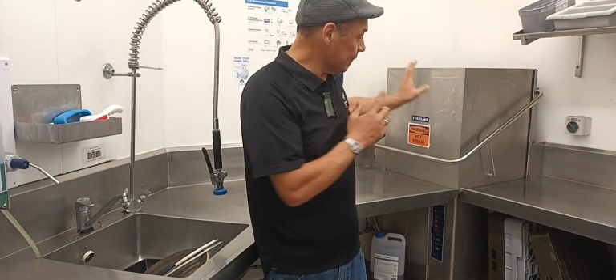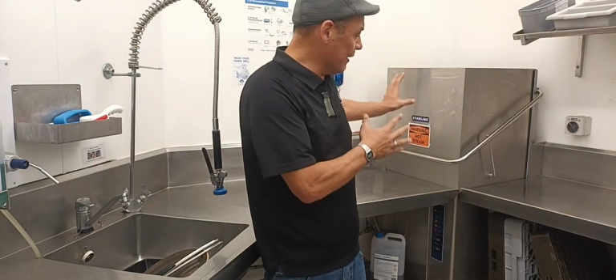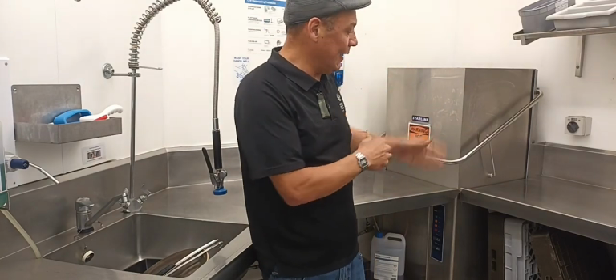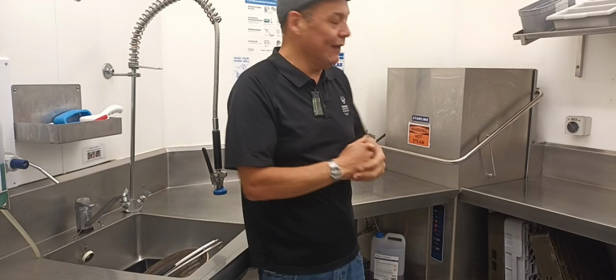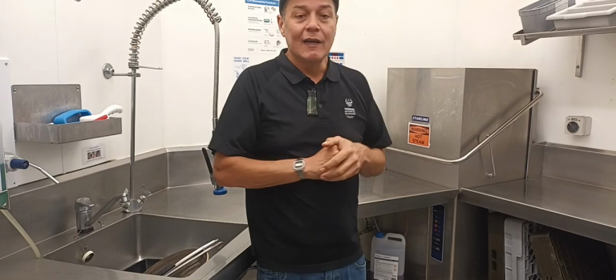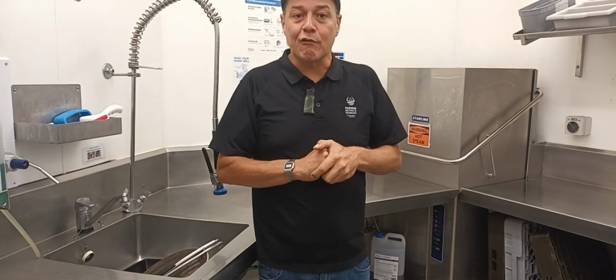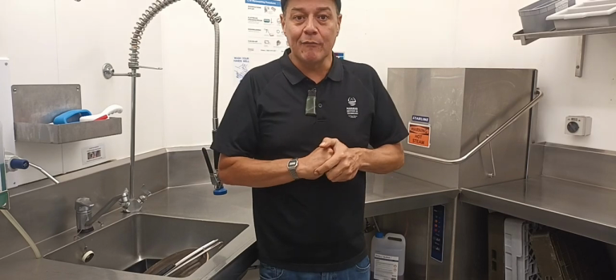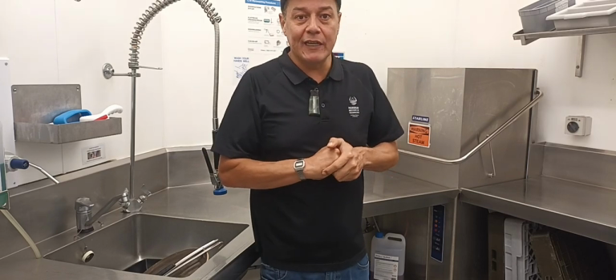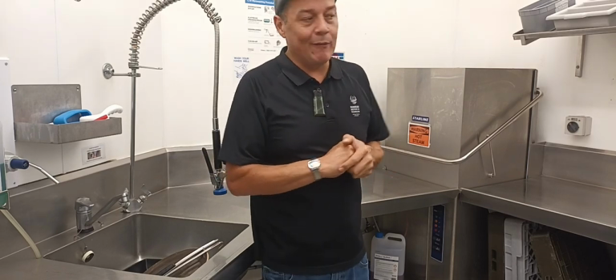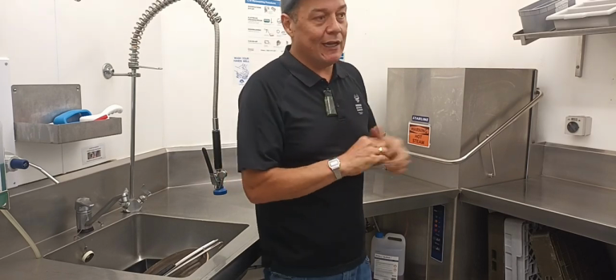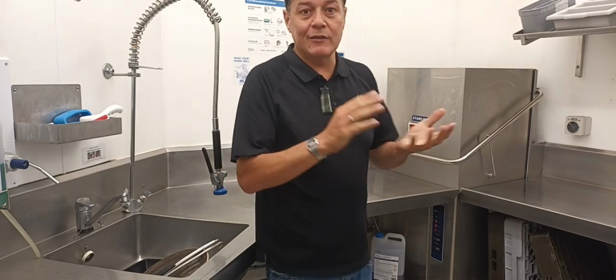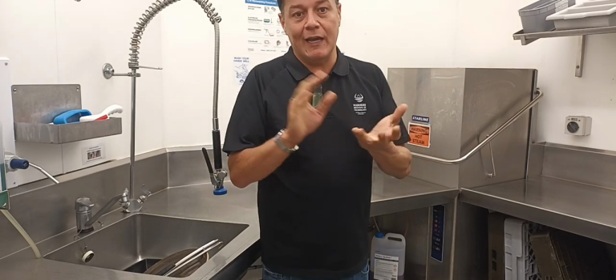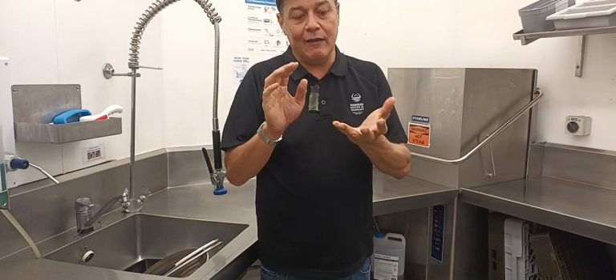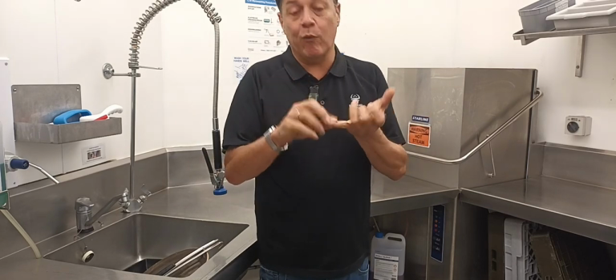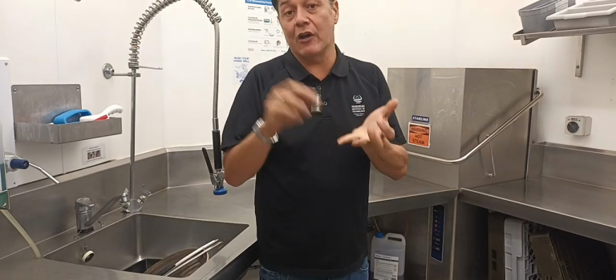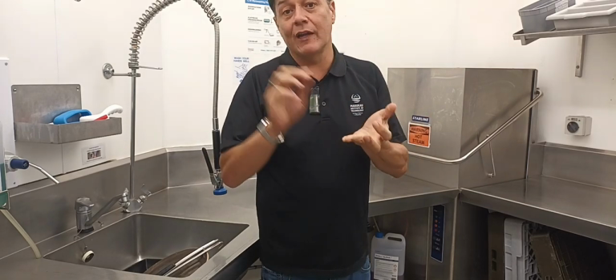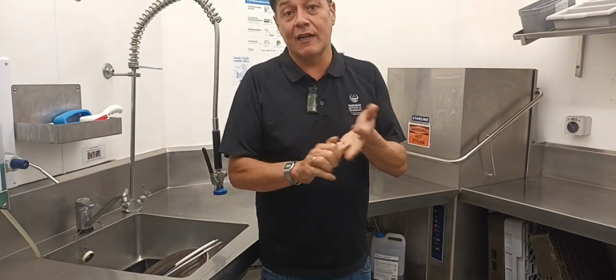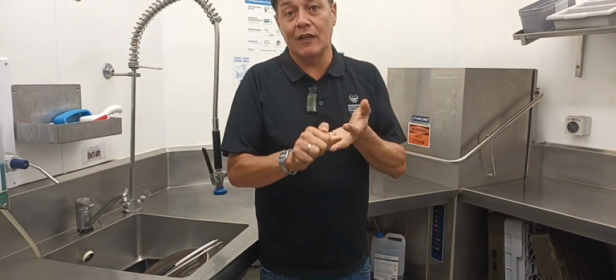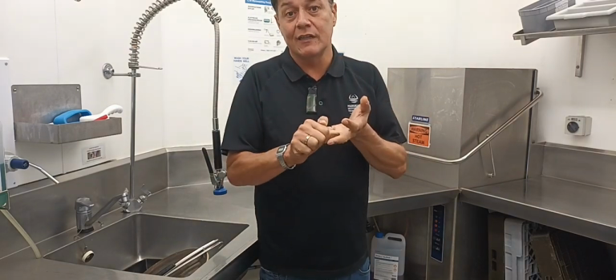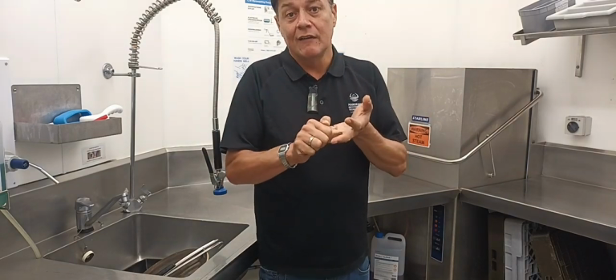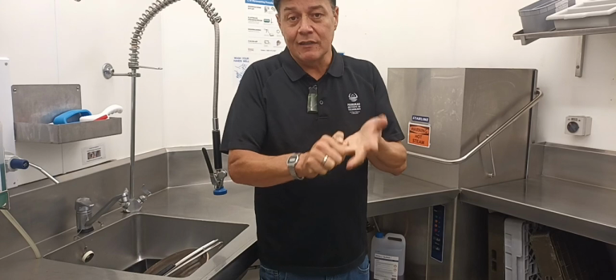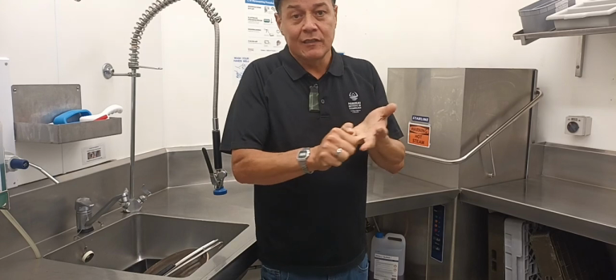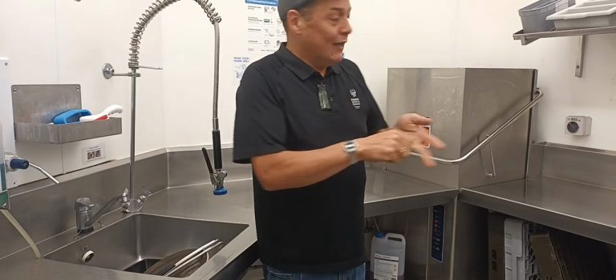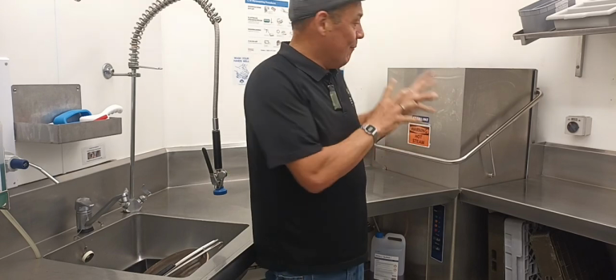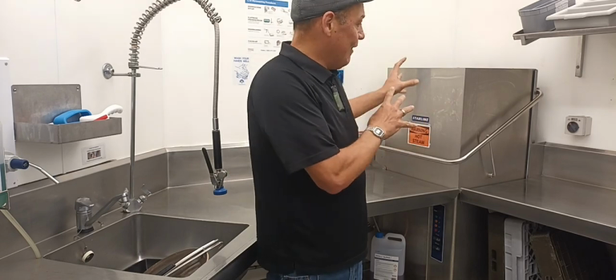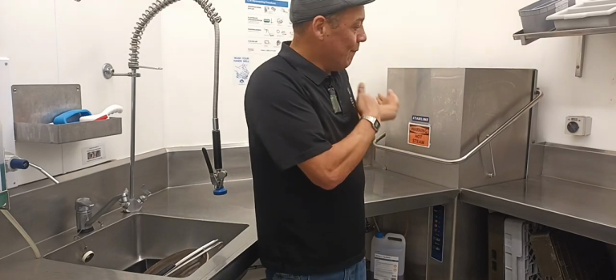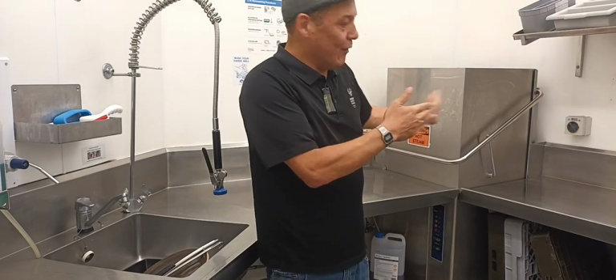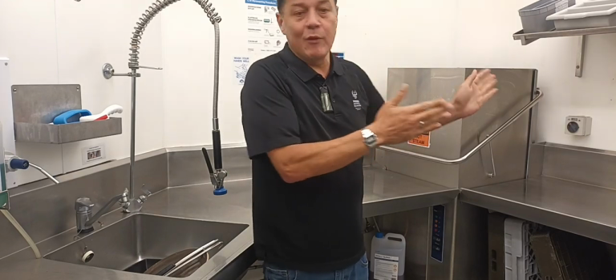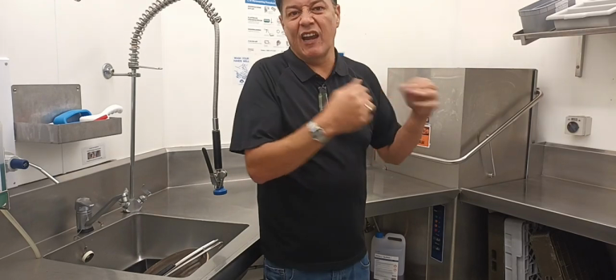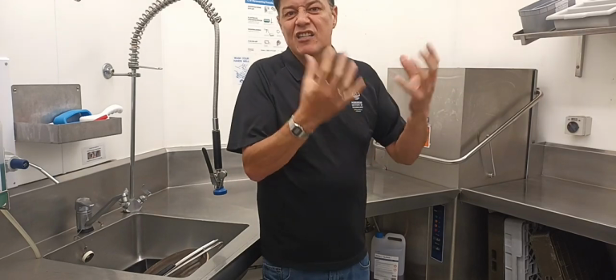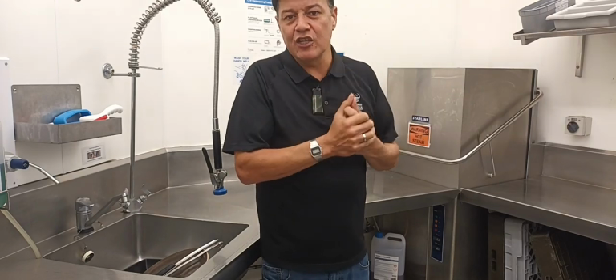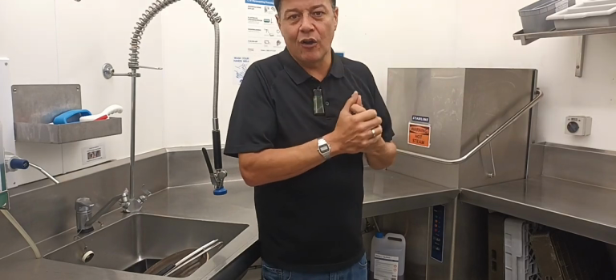This one here is a great machine. It does a wash cycle and a sanitised rinse in there. By the time you pull it out, it's nice and hot.